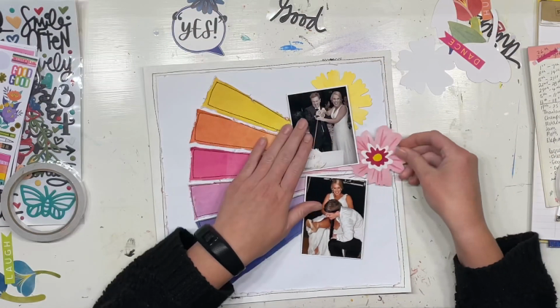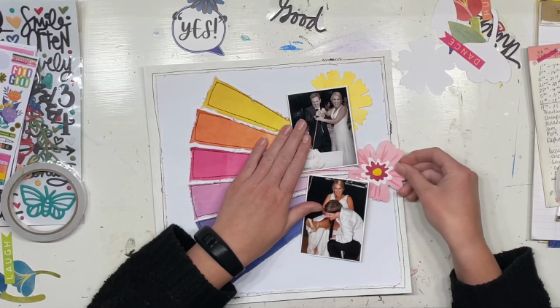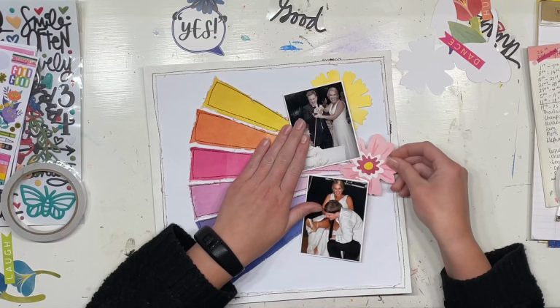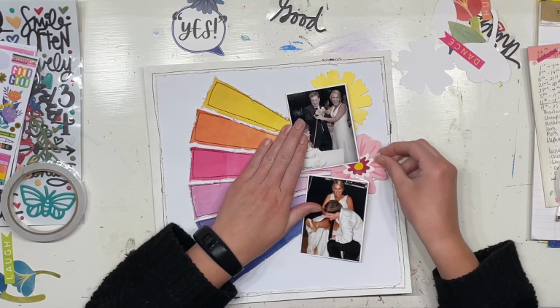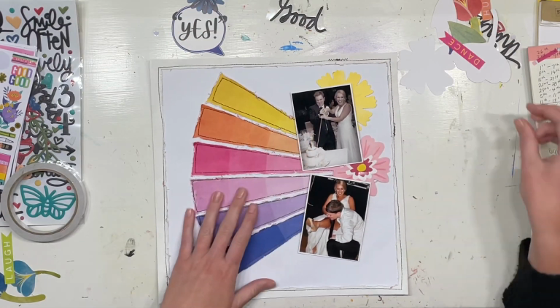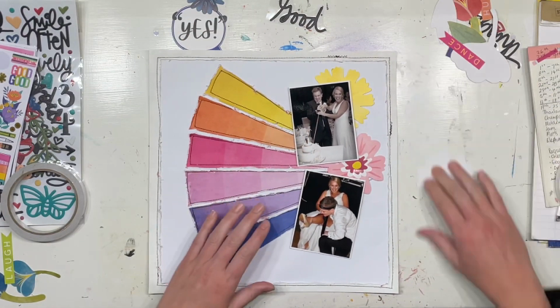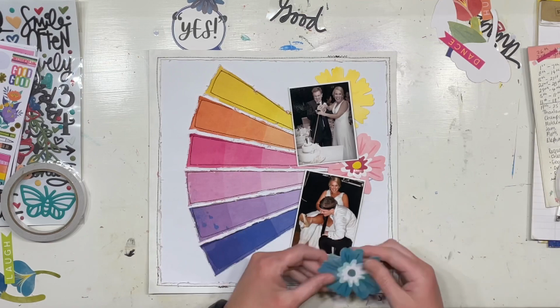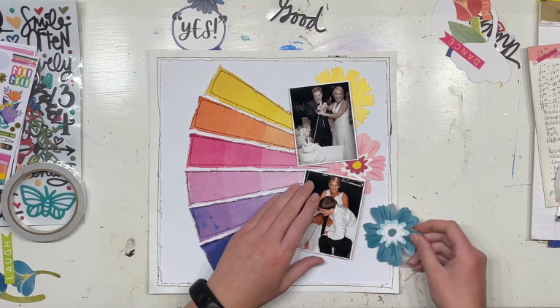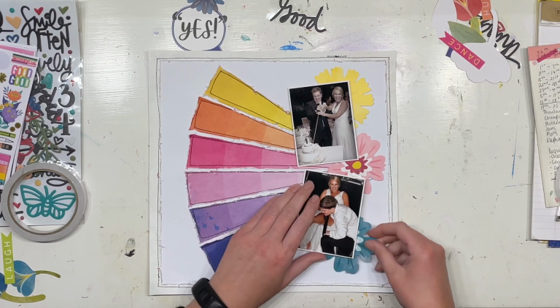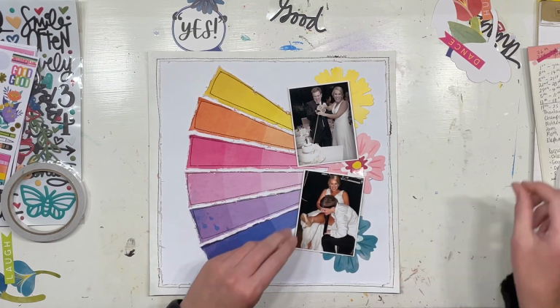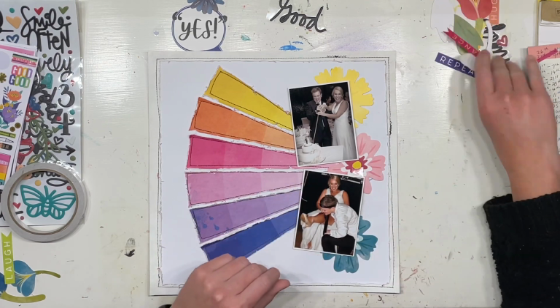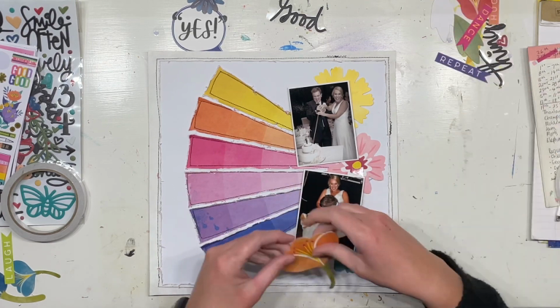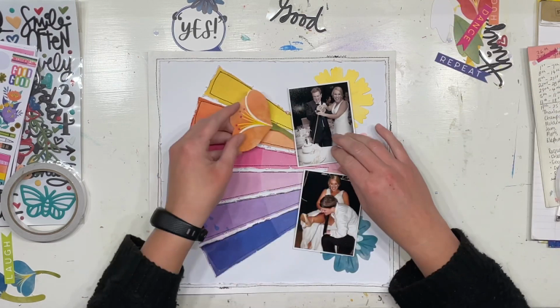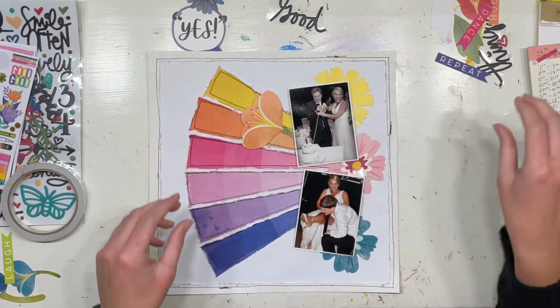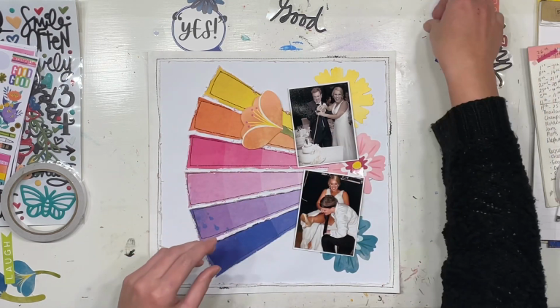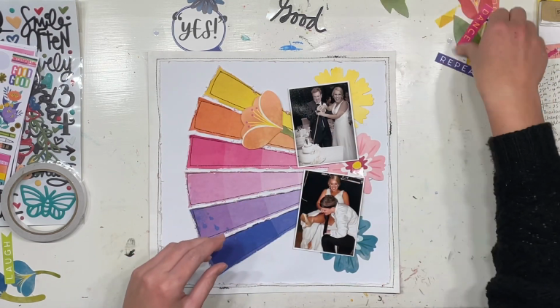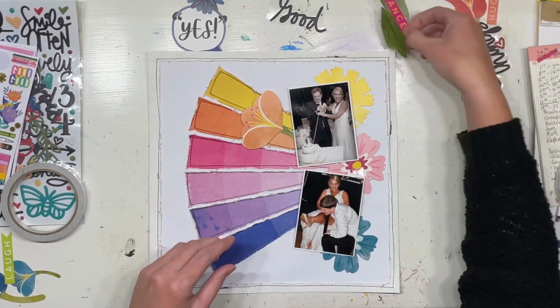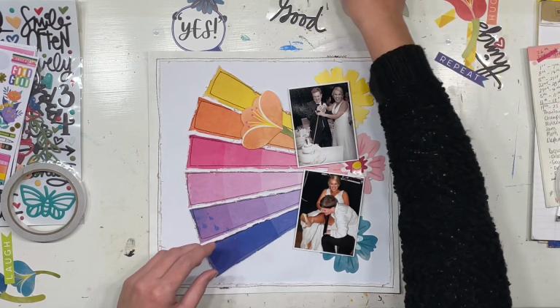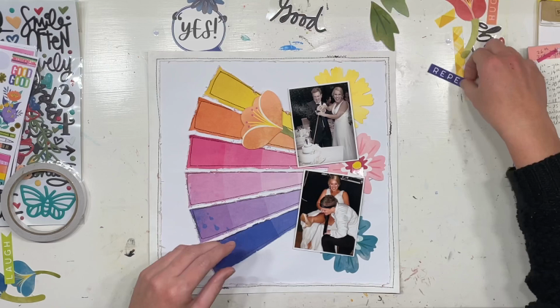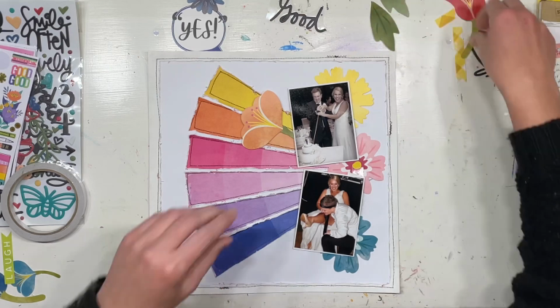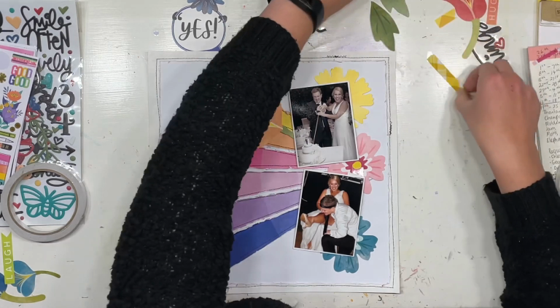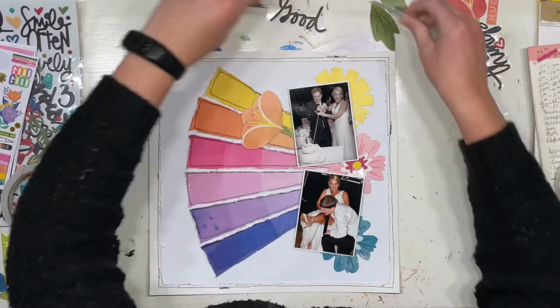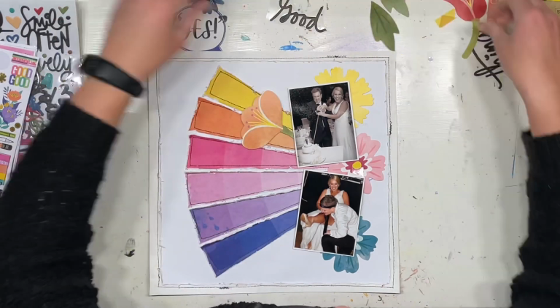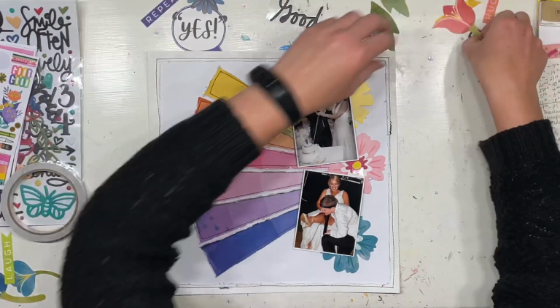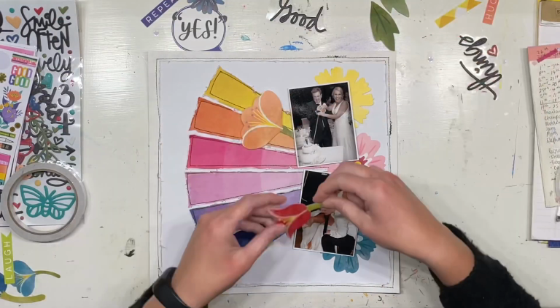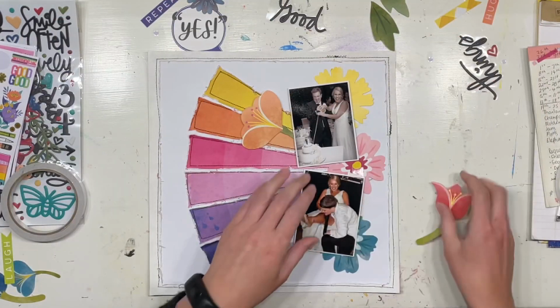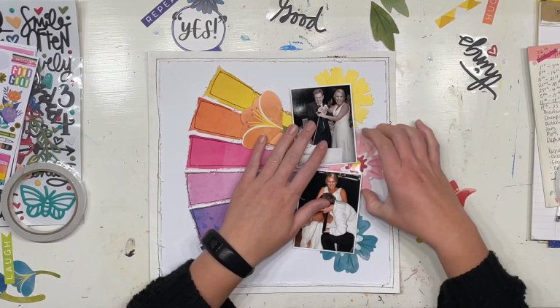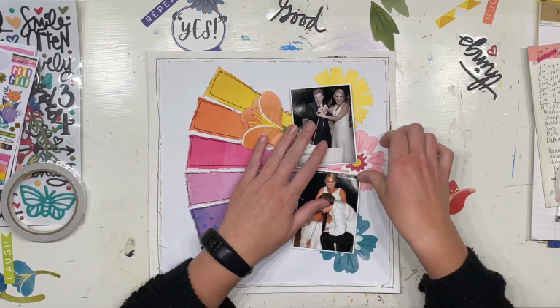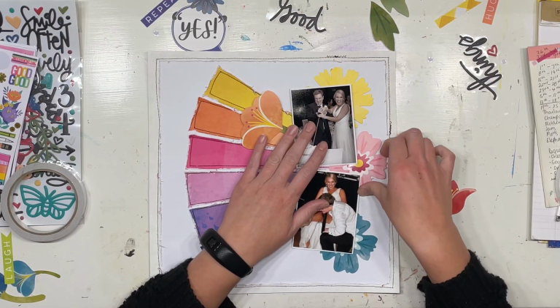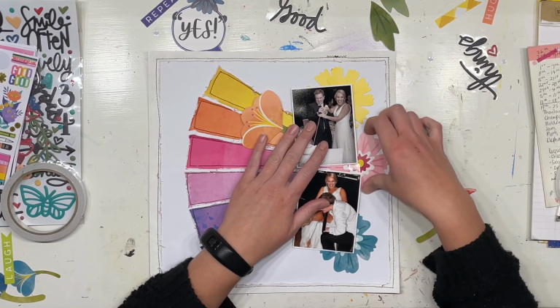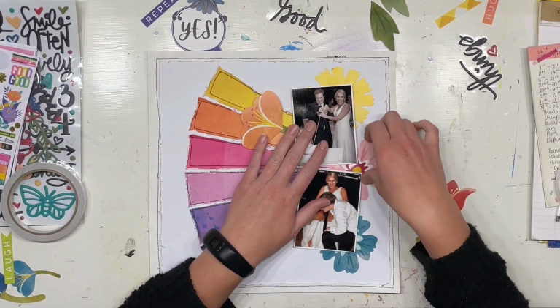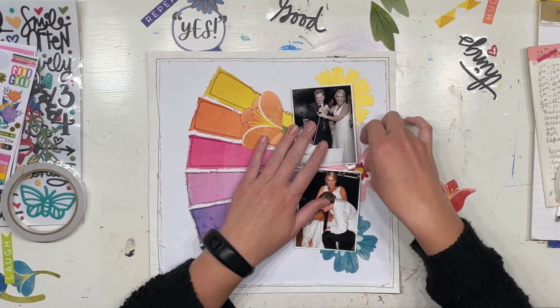I am using the Vicky Booton background paper that had all the squares in rows on it, and I actually cut them myself into little pies — little triangle shapes.